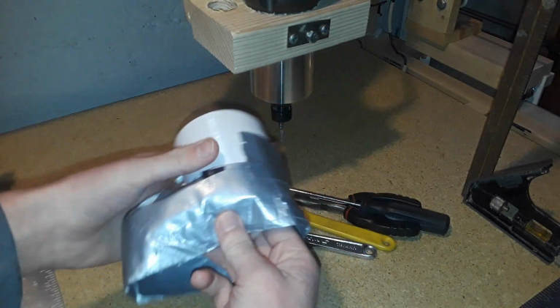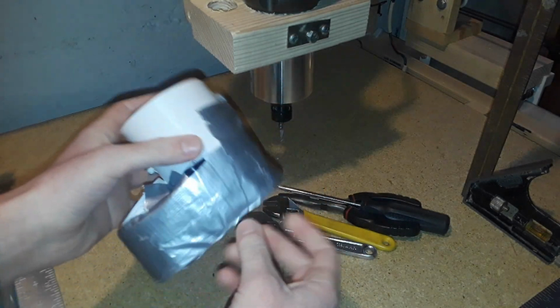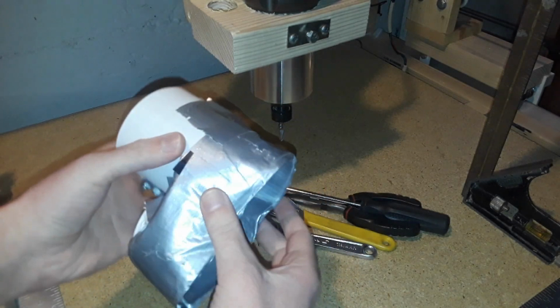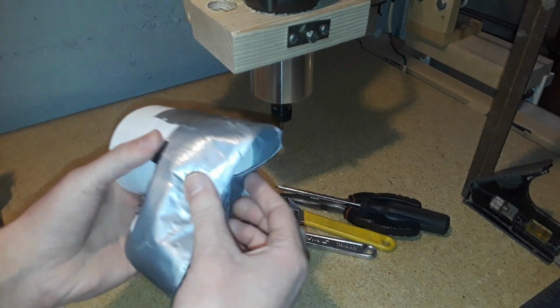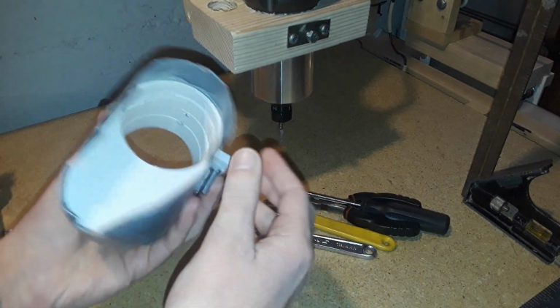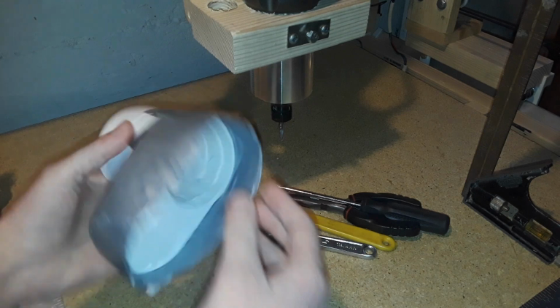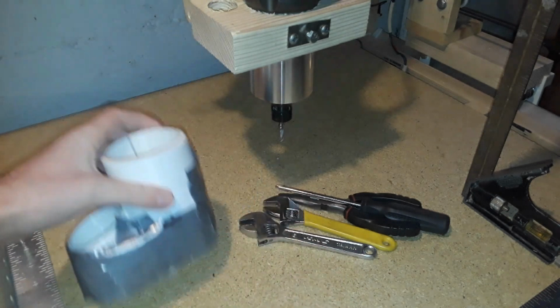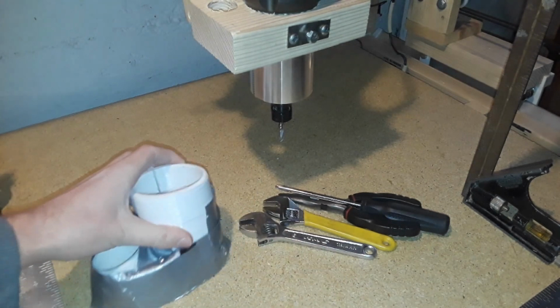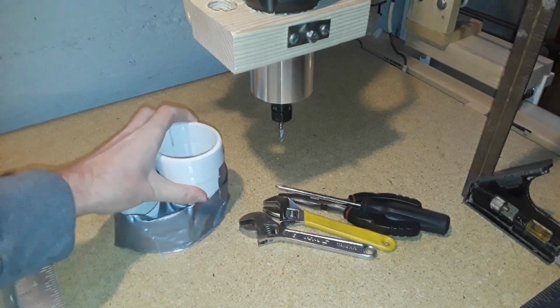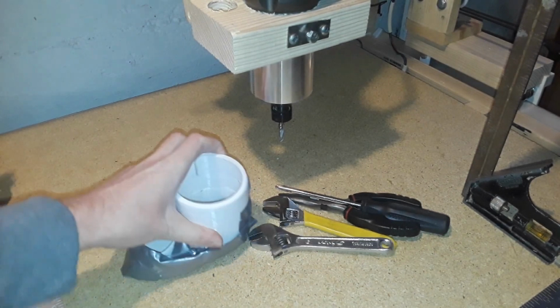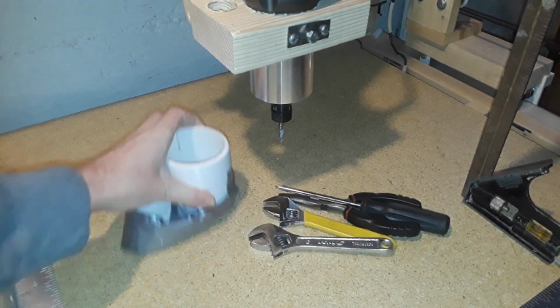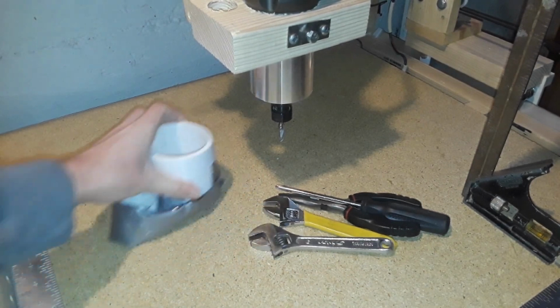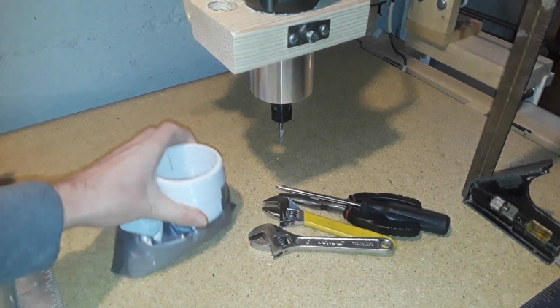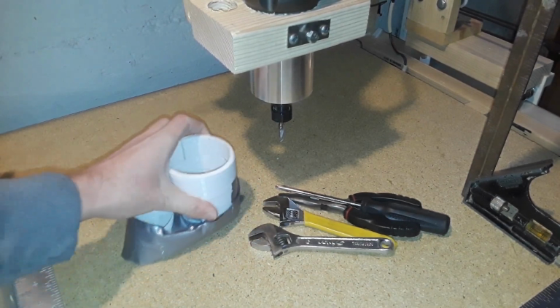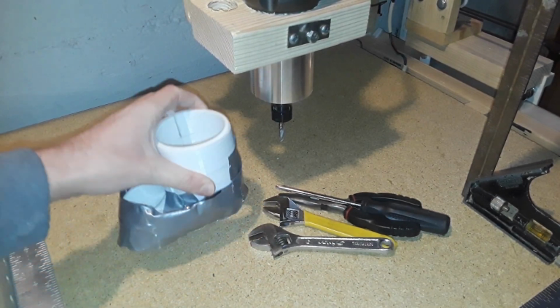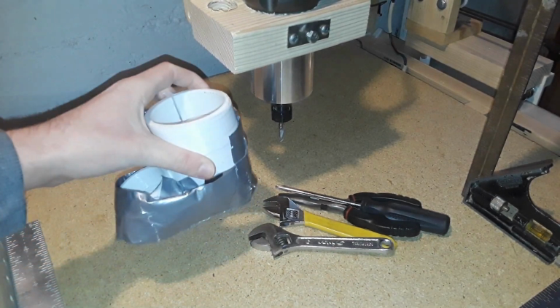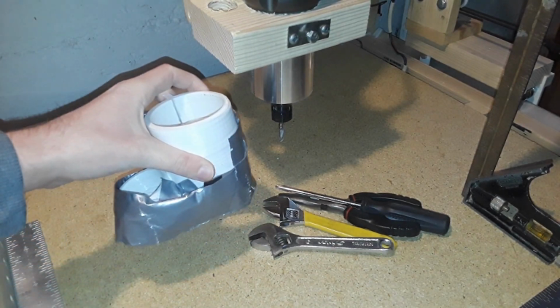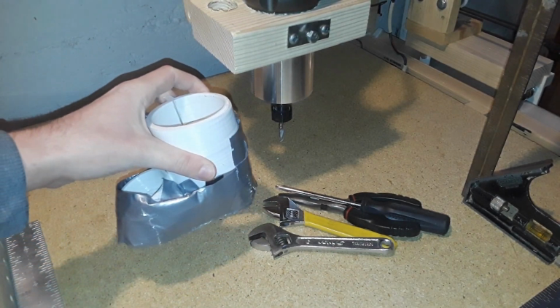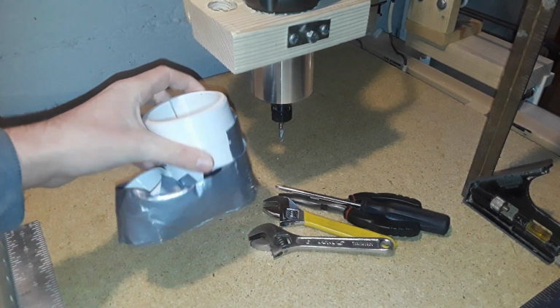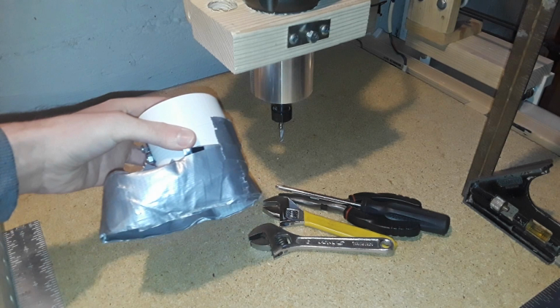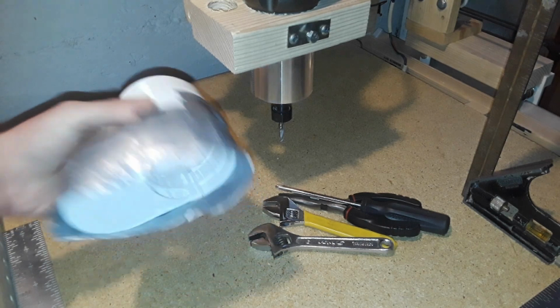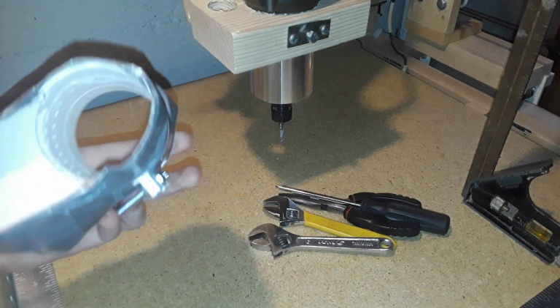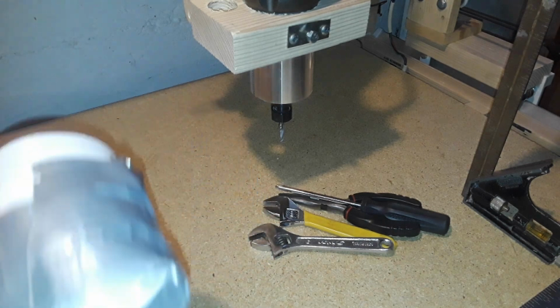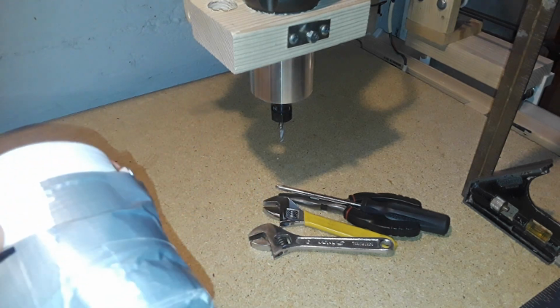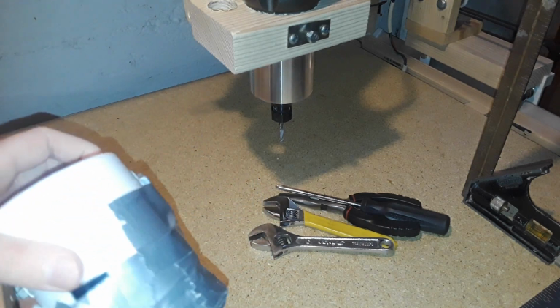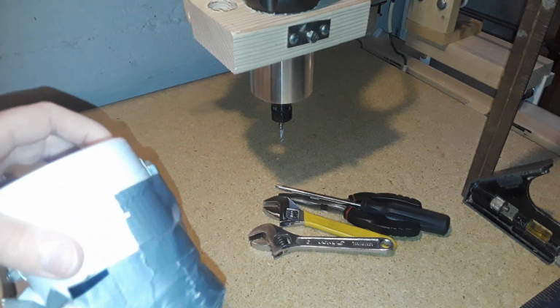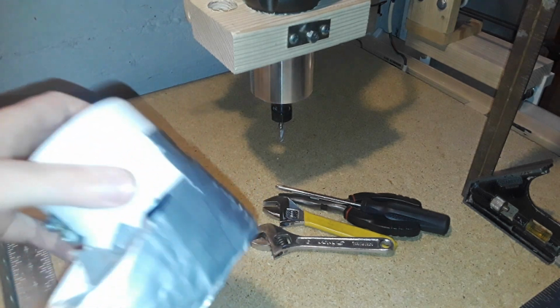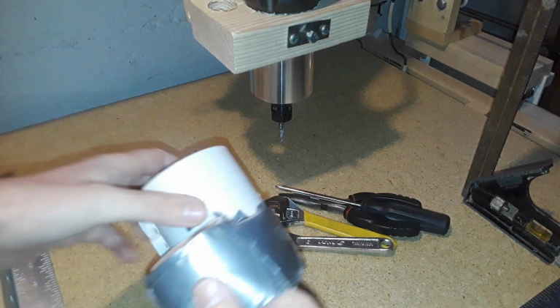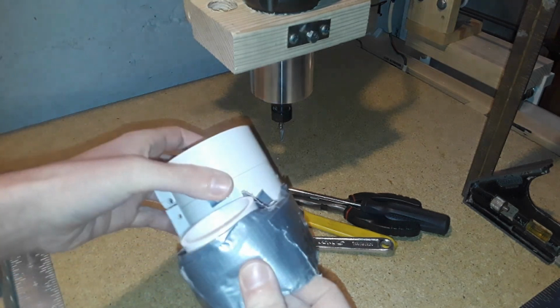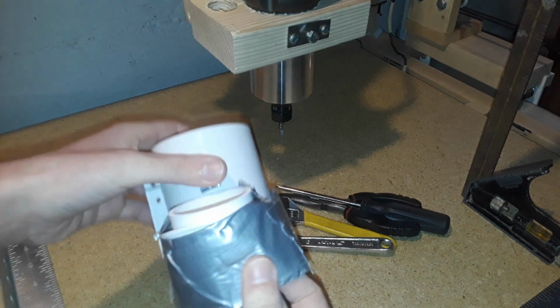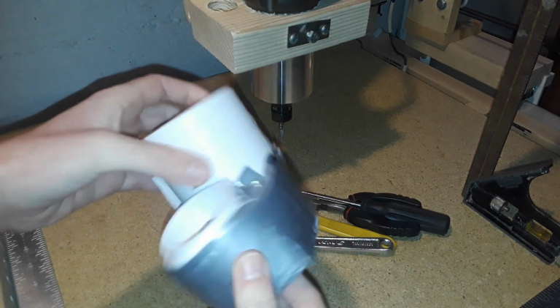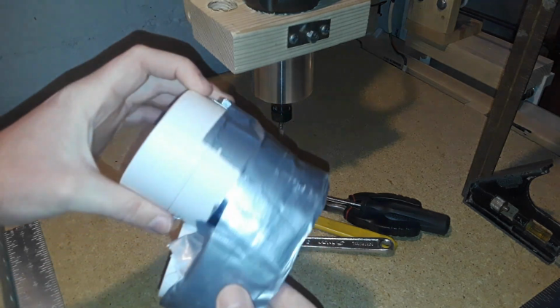I put duct tape down because I don't have brushes just yet, but this will go down and compress and just return to its normal form after you release the compression off of it, or you can just bend it back.